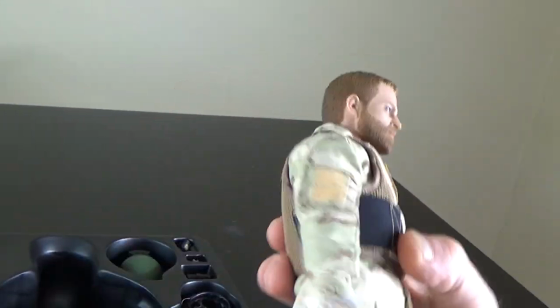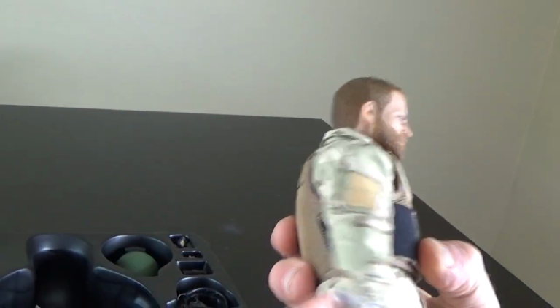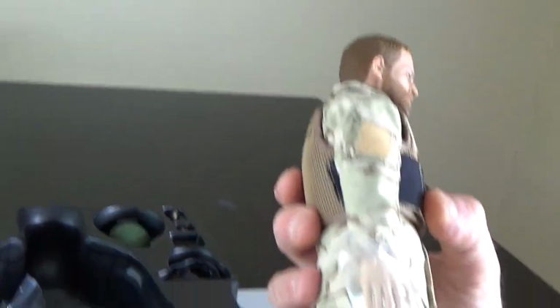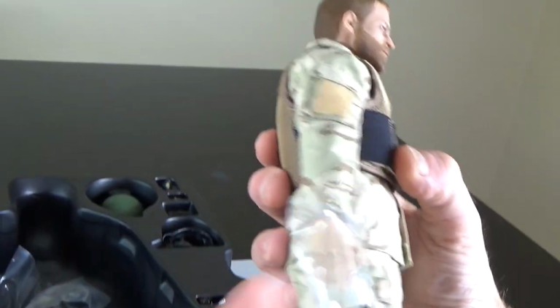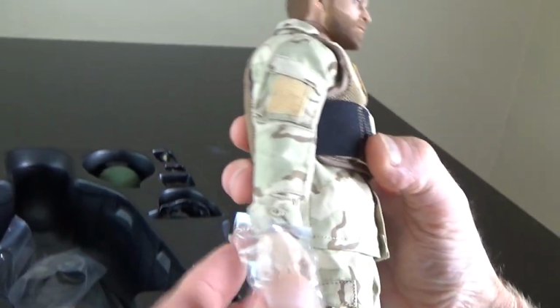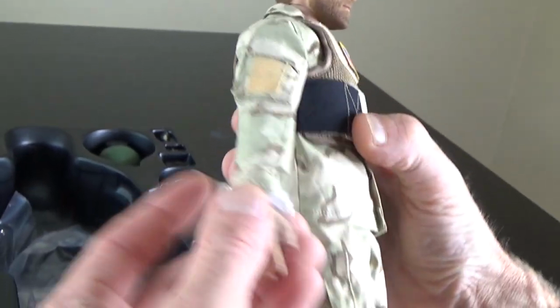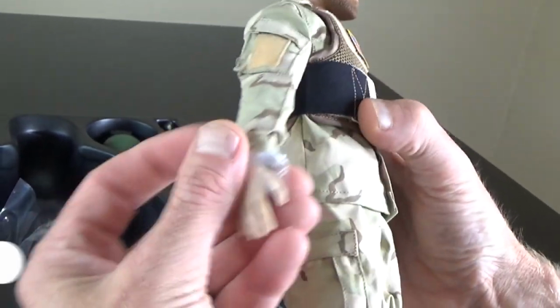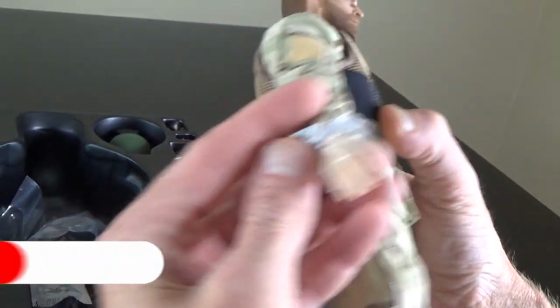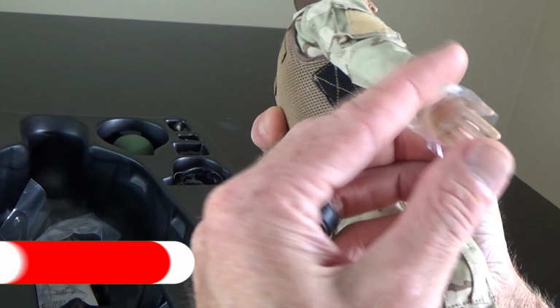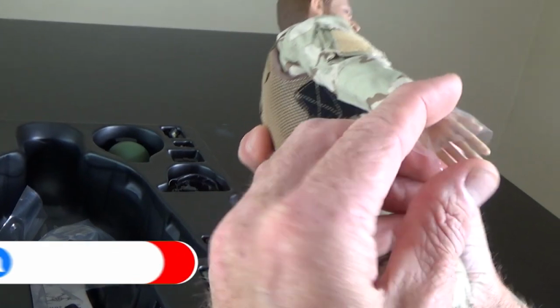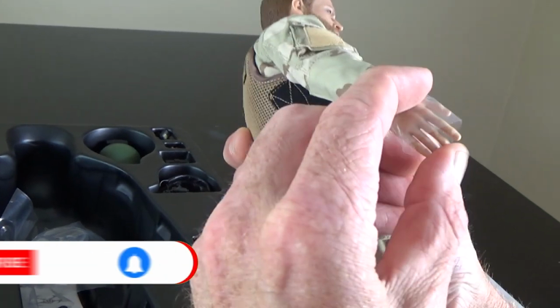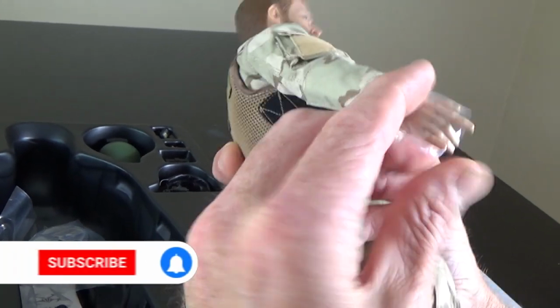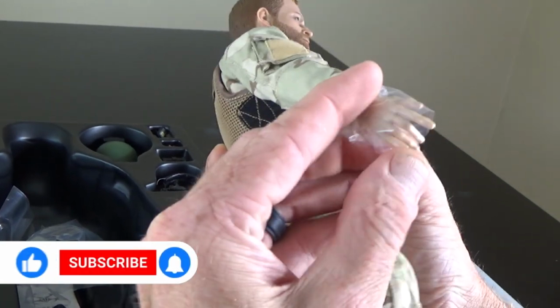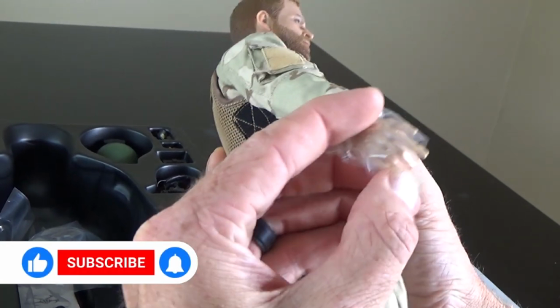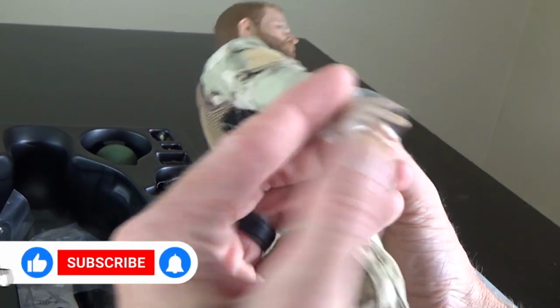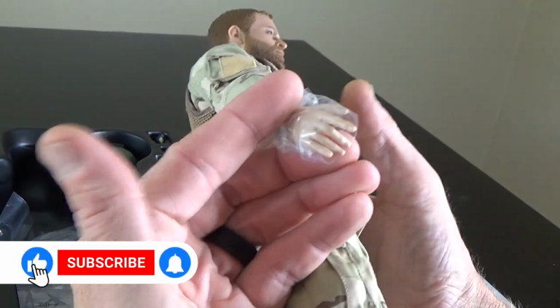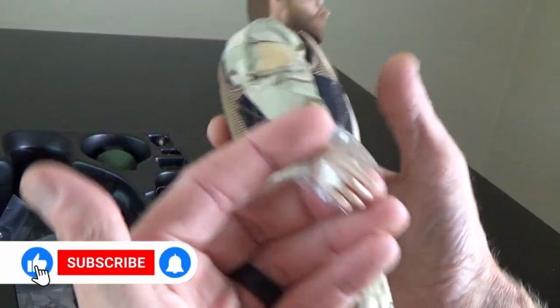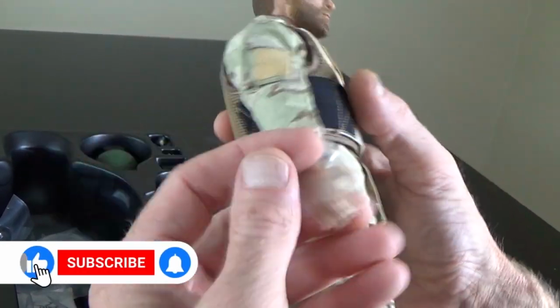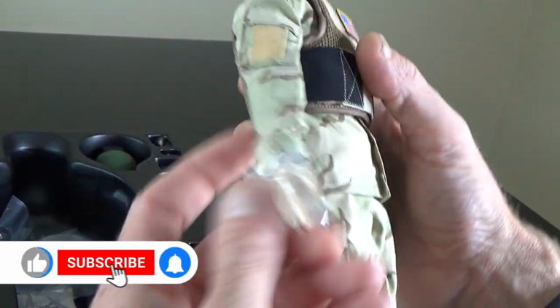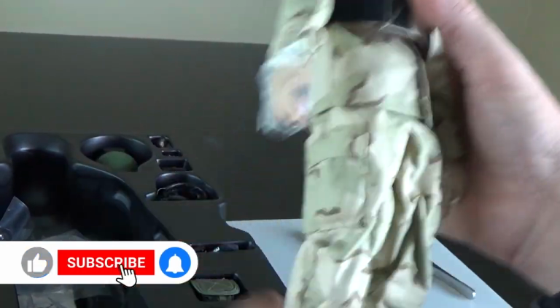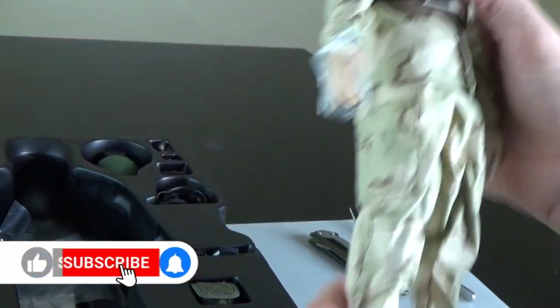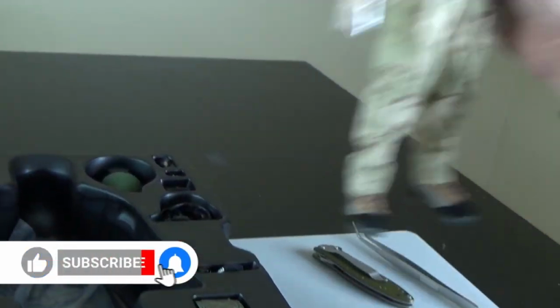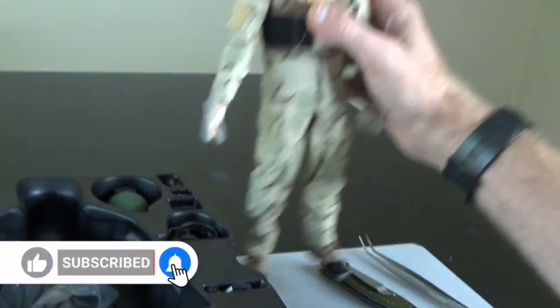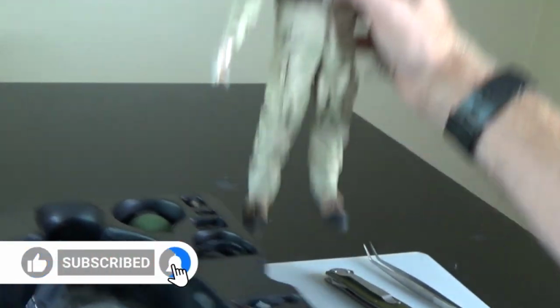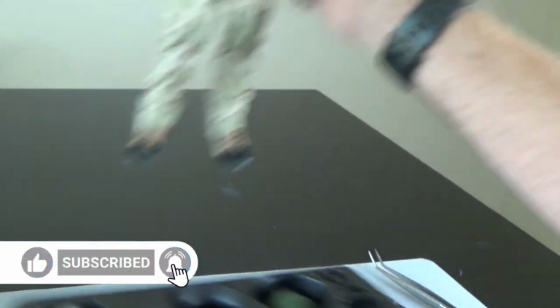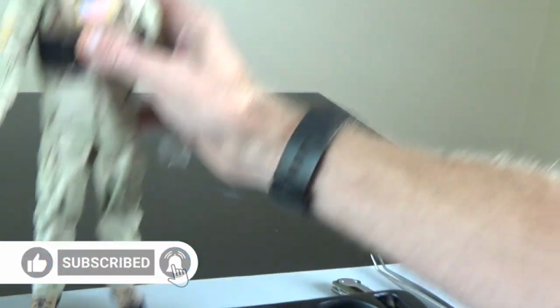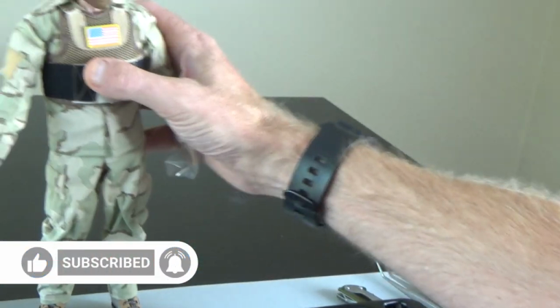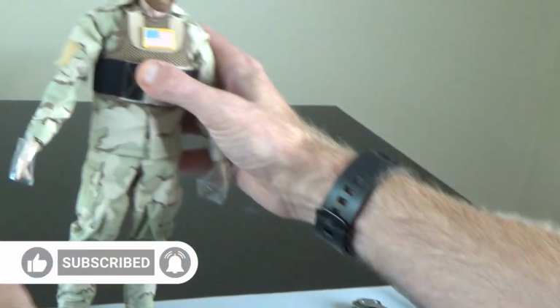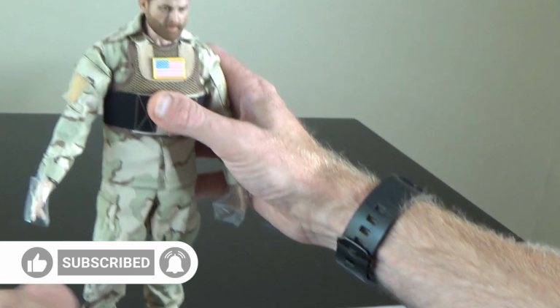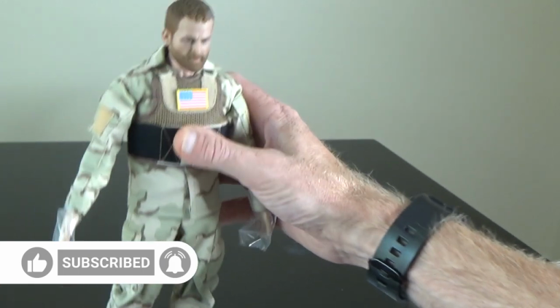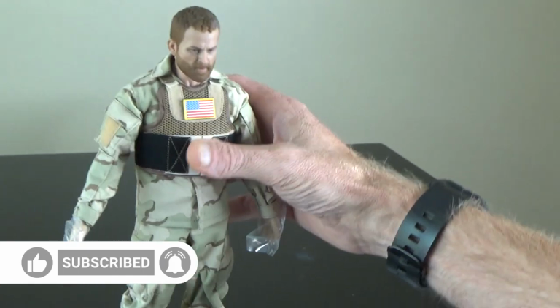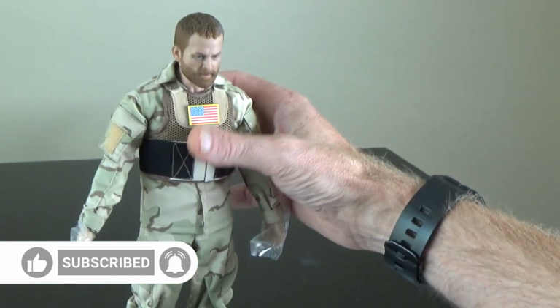His hands are bendy — these are bendy fingers — and that means he's probably going to come with gloves. All in all, a great way to start out the set.